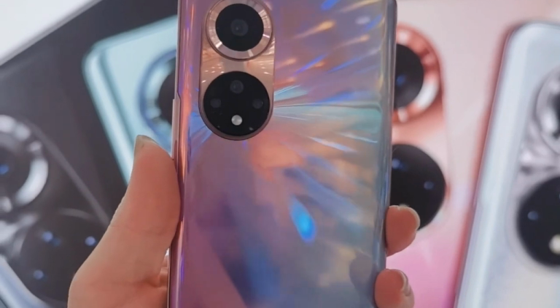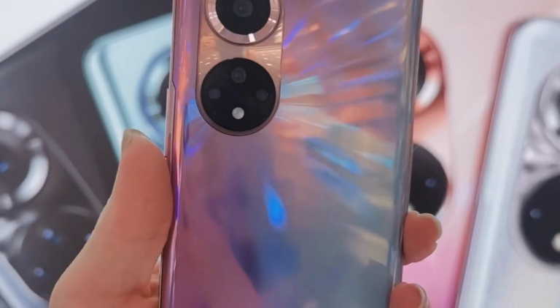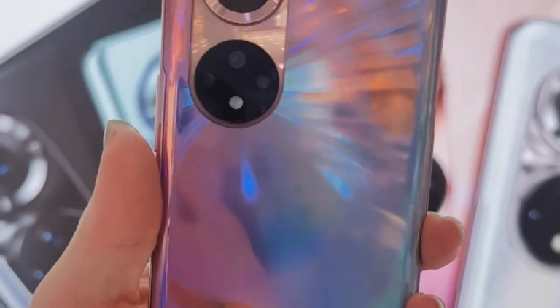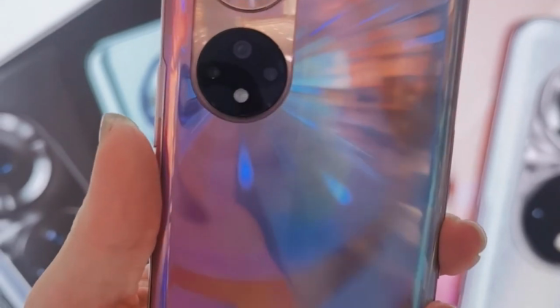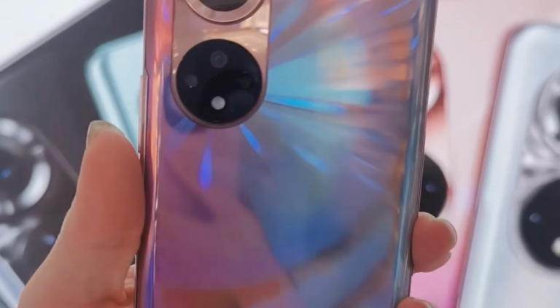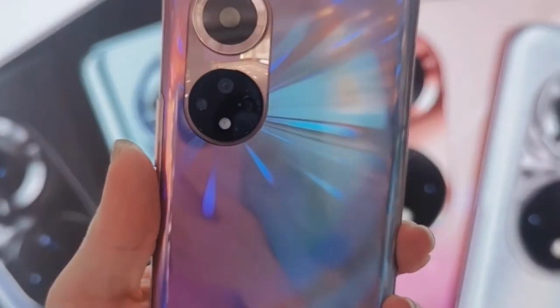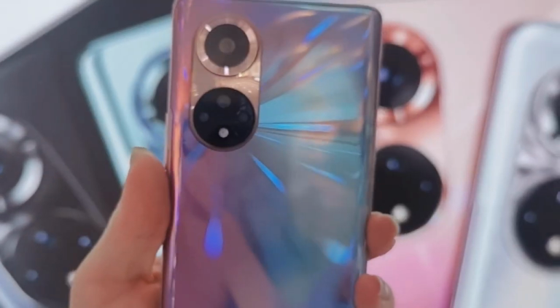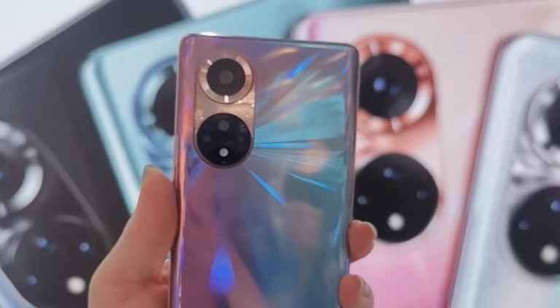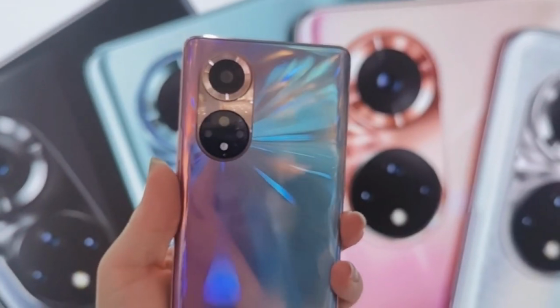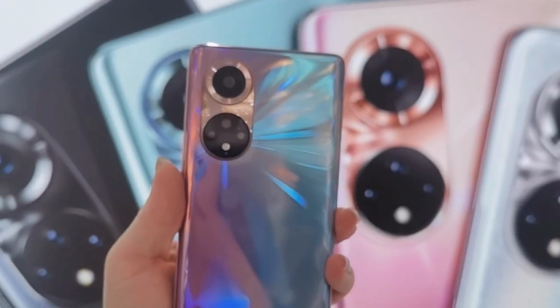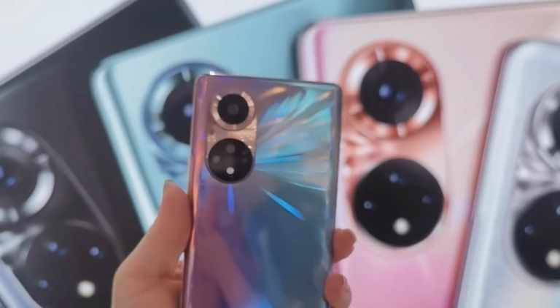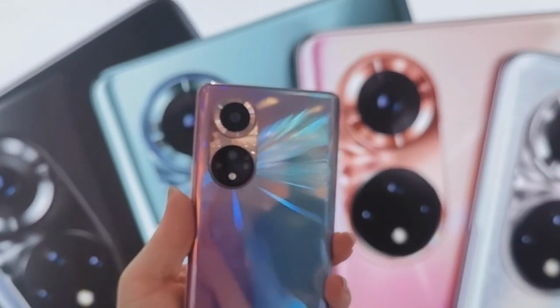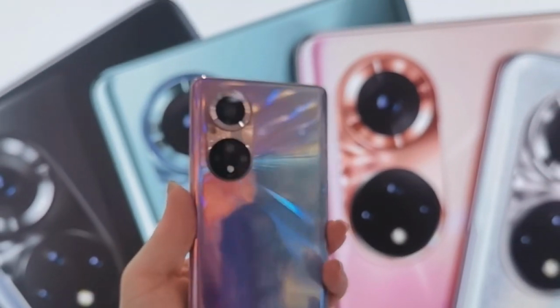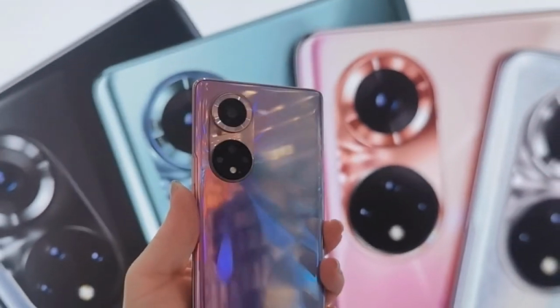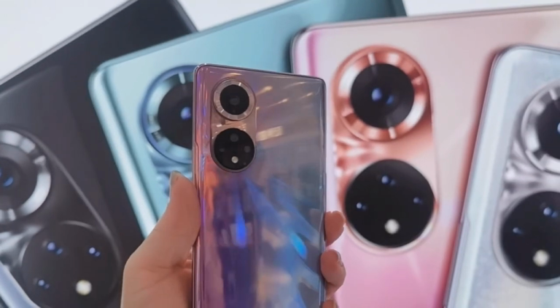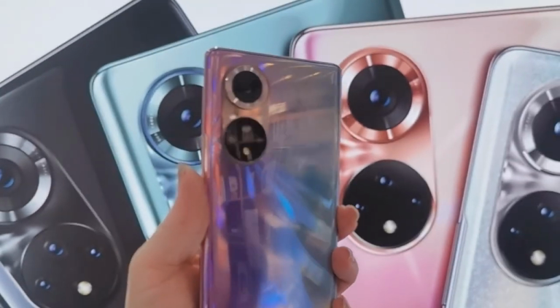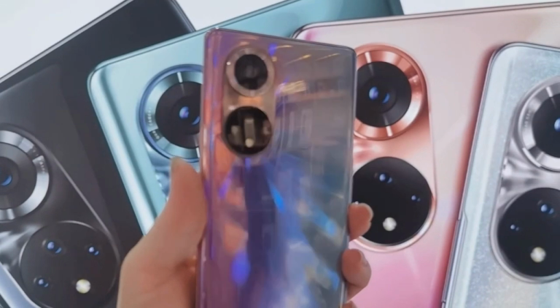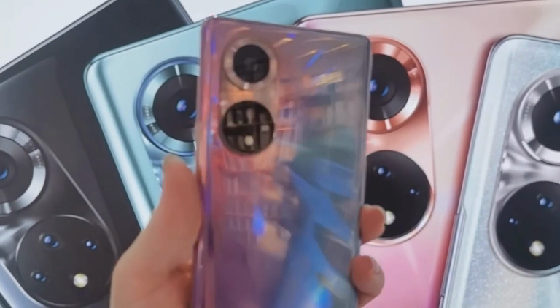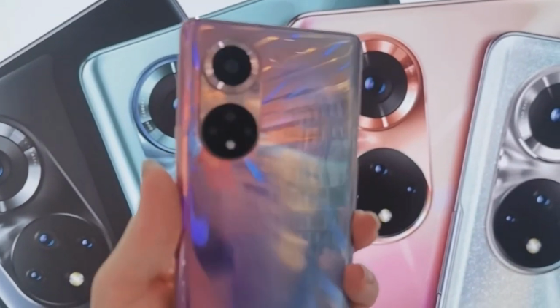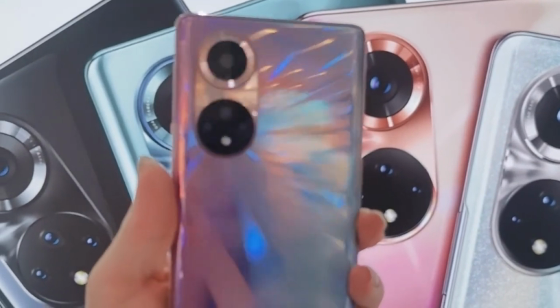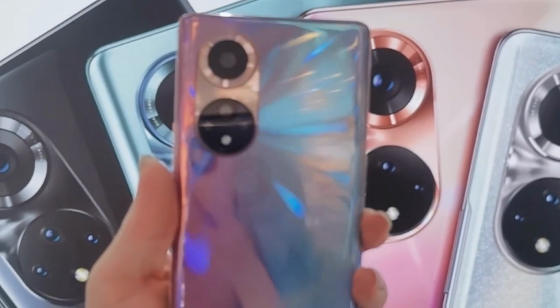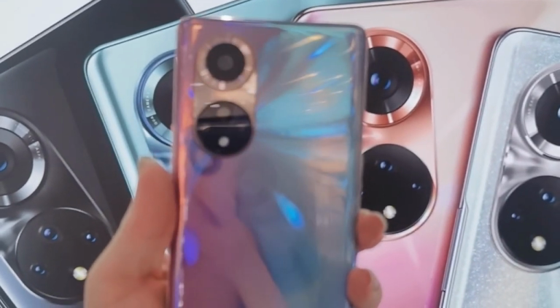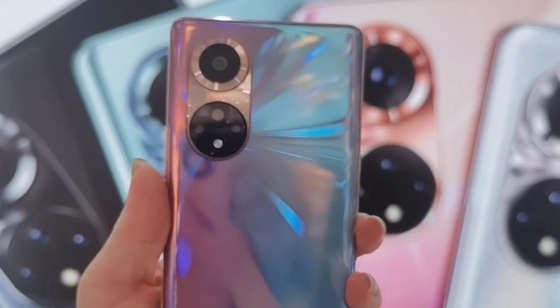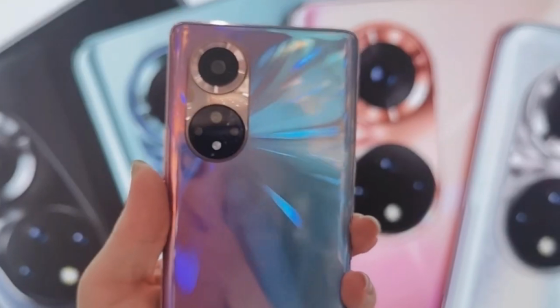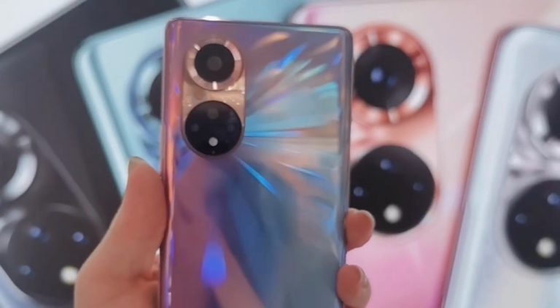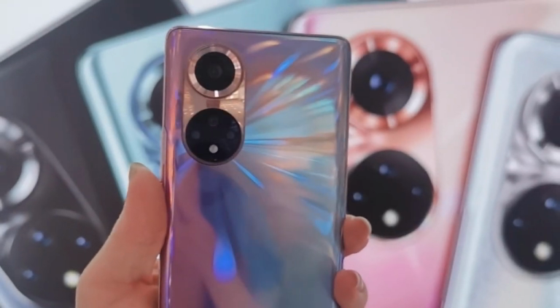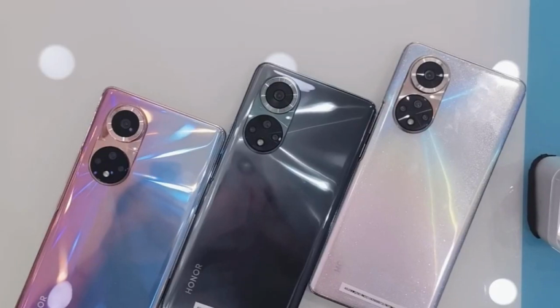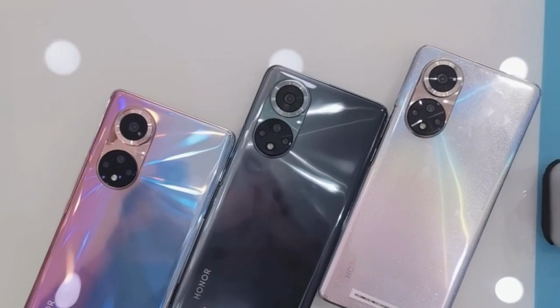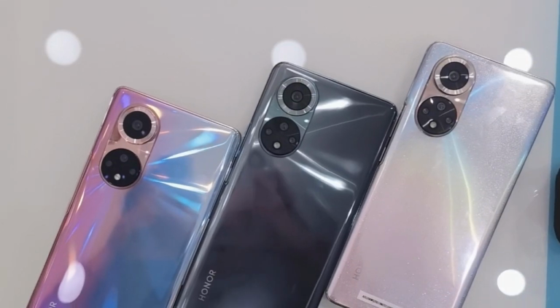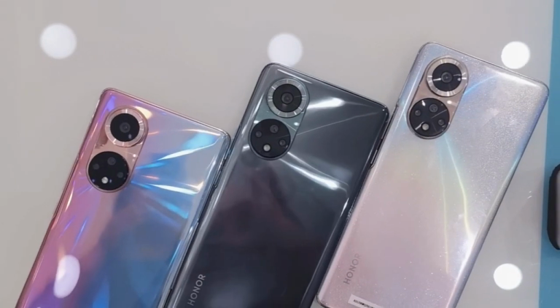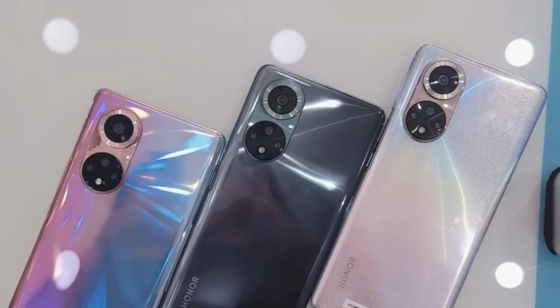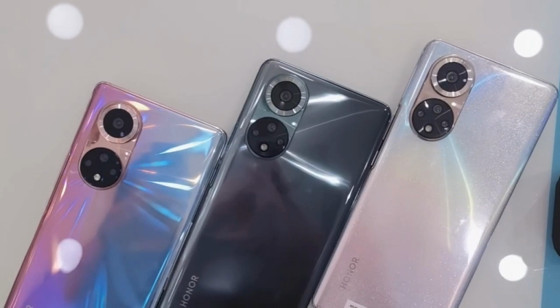Display-wise, it's not a low-end display — it's cool. On the phone's back side, there is a quad camera setup: the main camera is 108 megapixels, secondary is 8 megapixels, third one is 2 megapixels depth, and the fourth one is 2 megapixels macro.